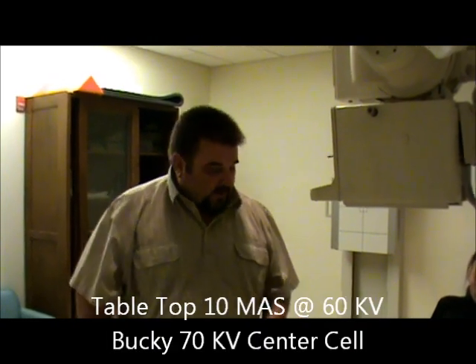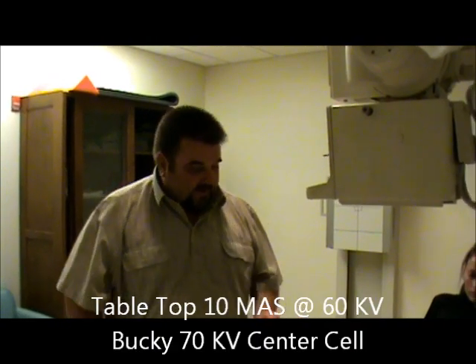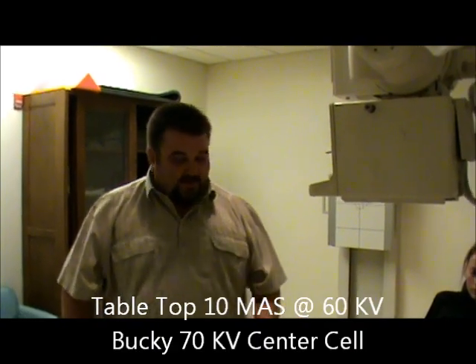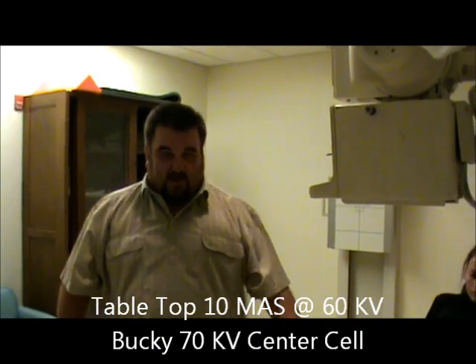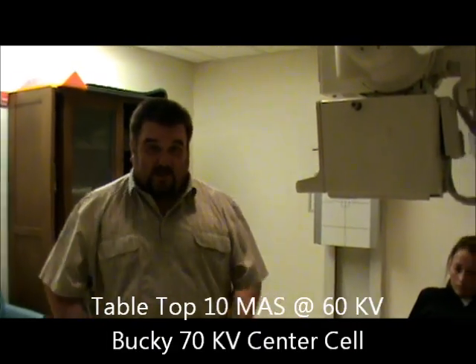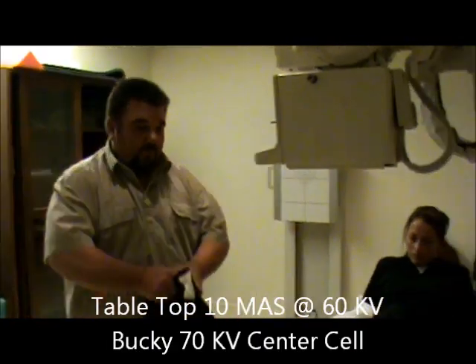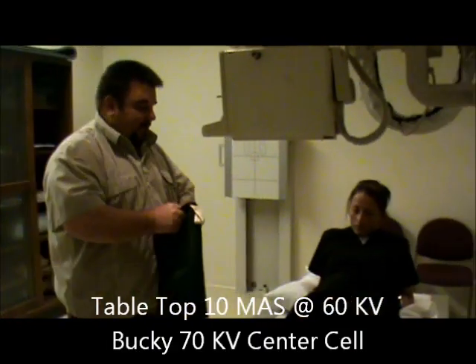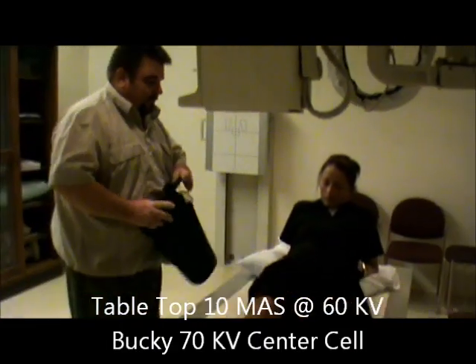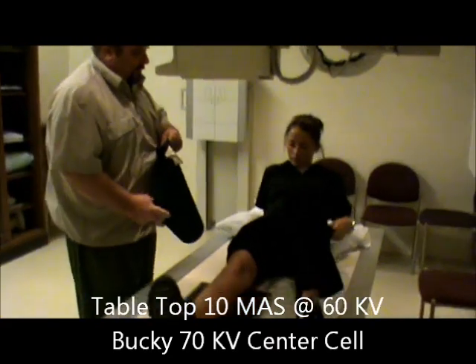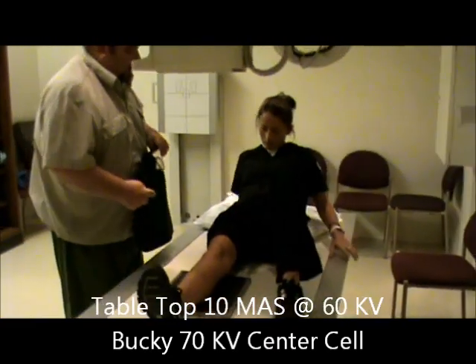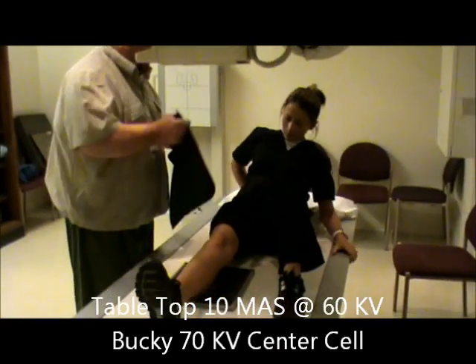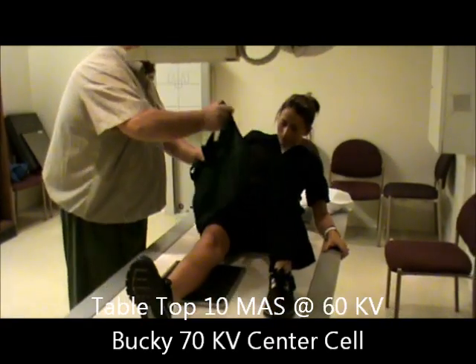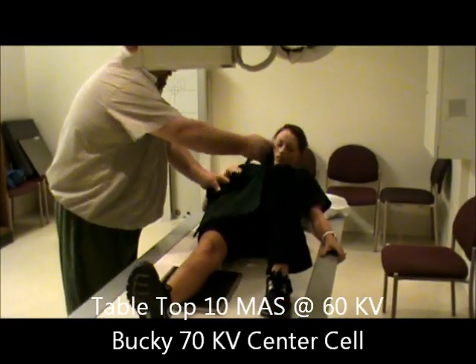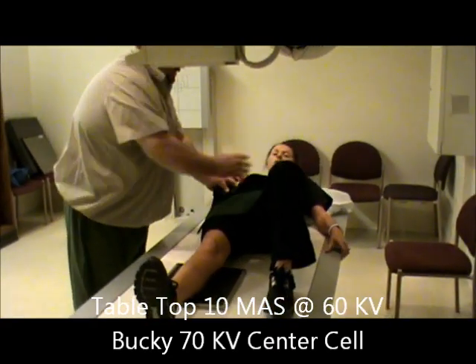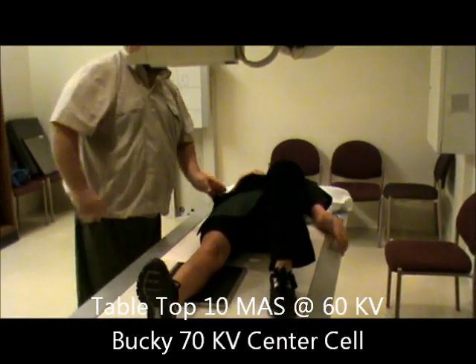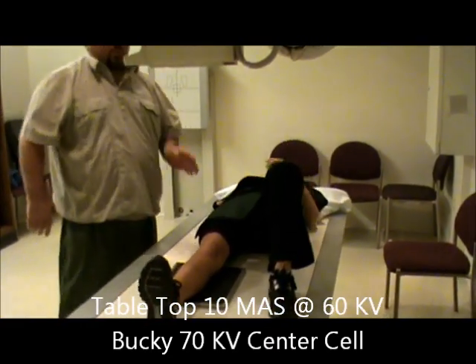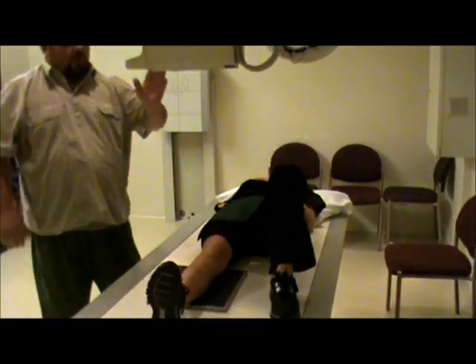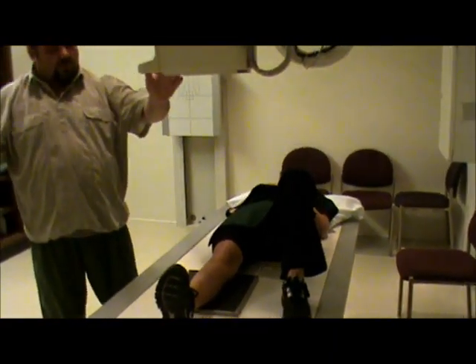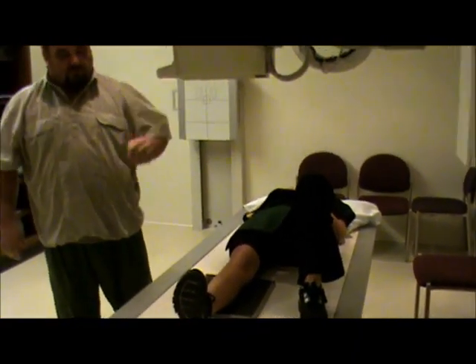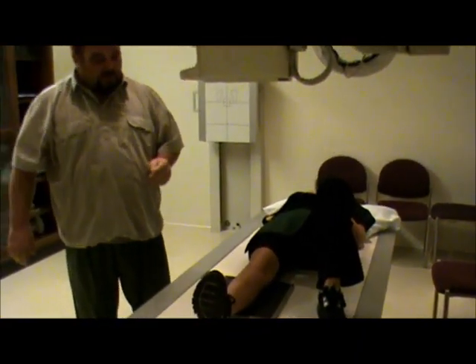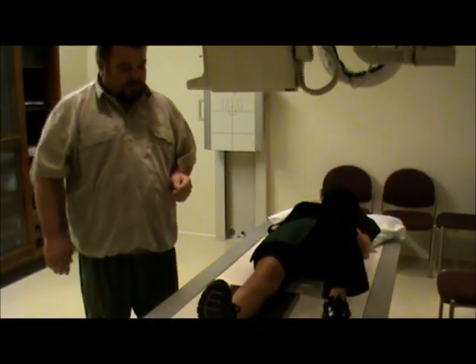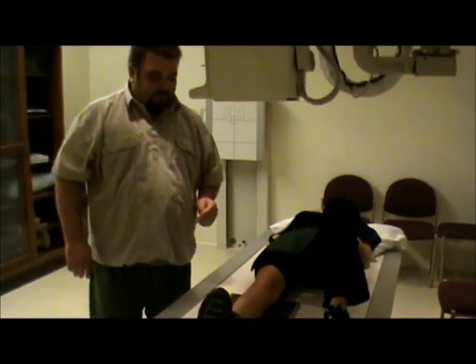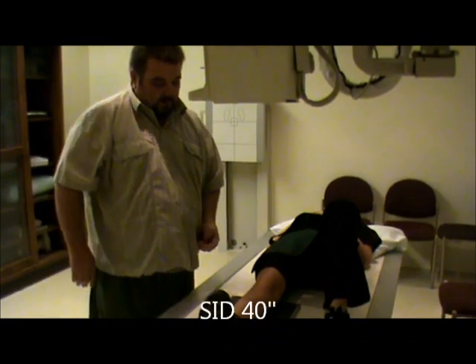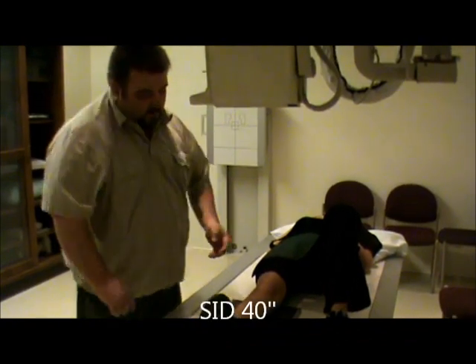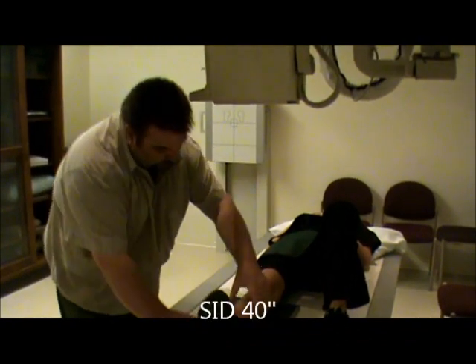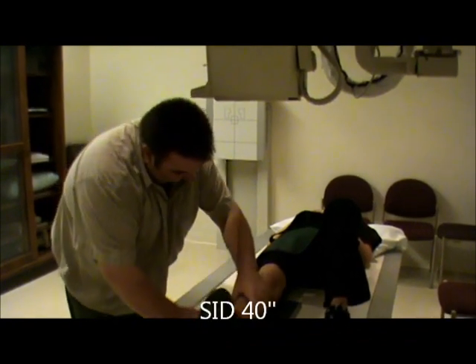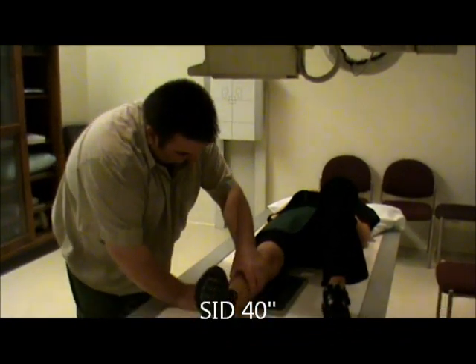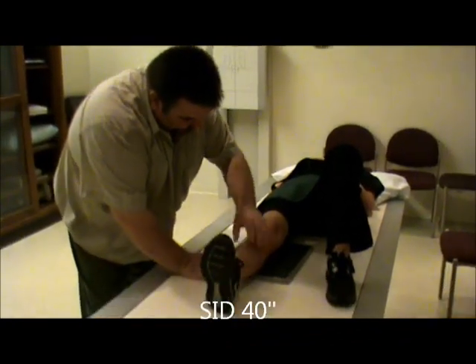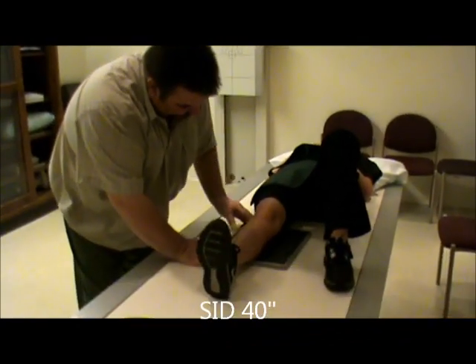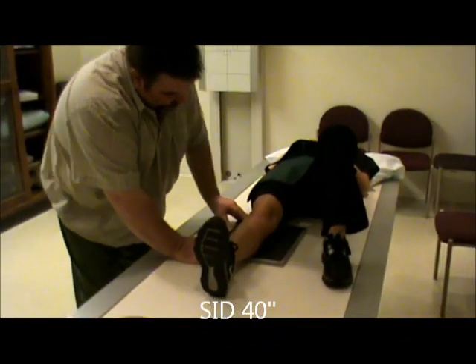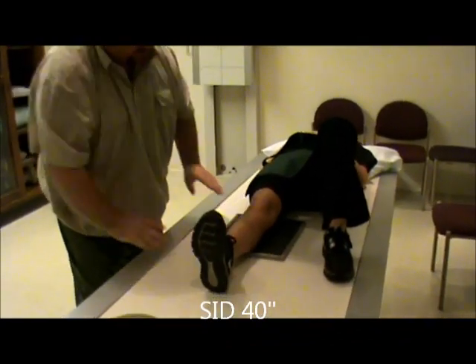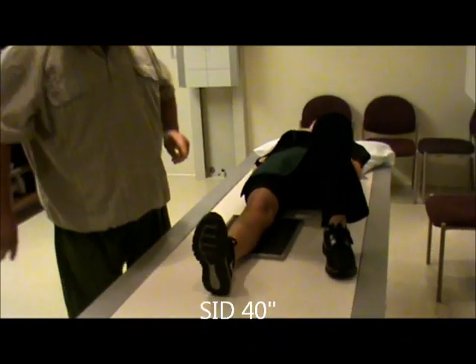We're going to have the patient laying on the table on their back. We're going to place the shield across the patient. We are going to use a 40 inch SID. We're going to place the film in the center of the knee.